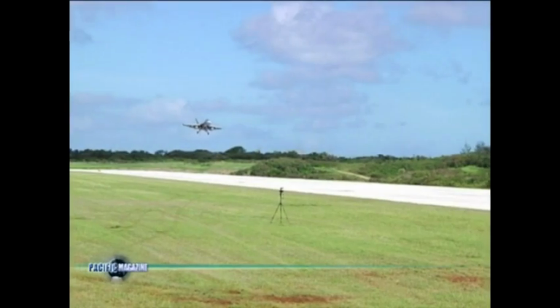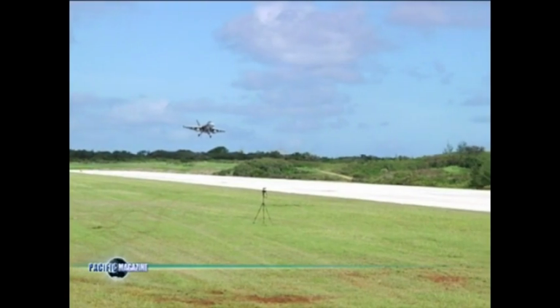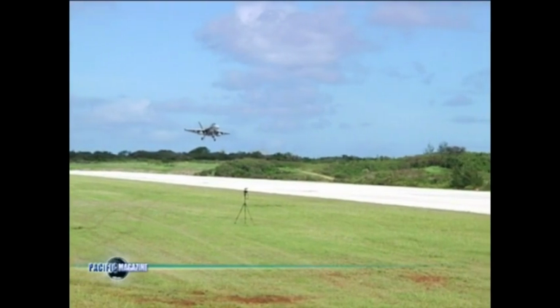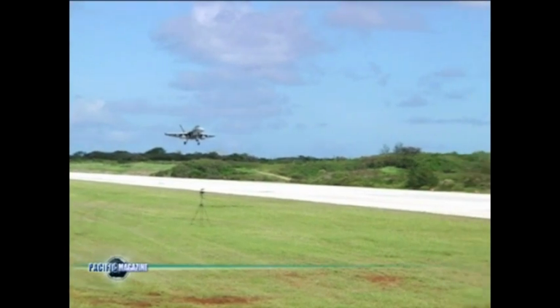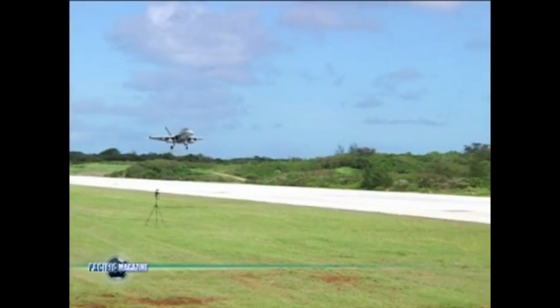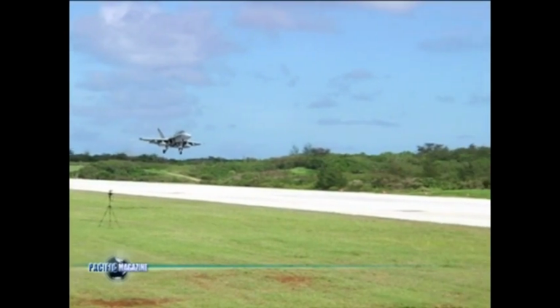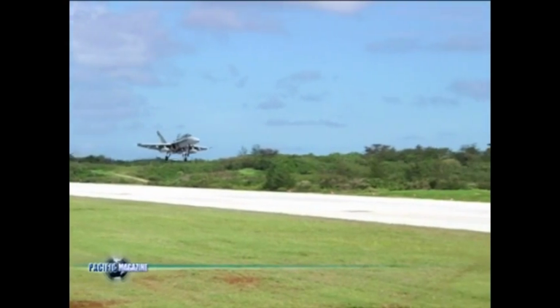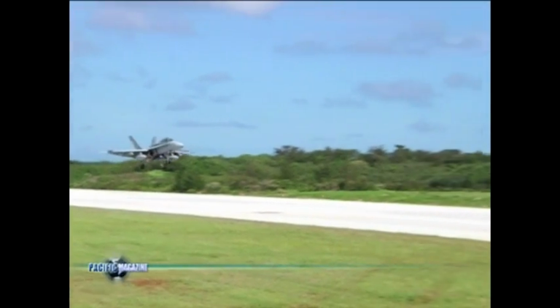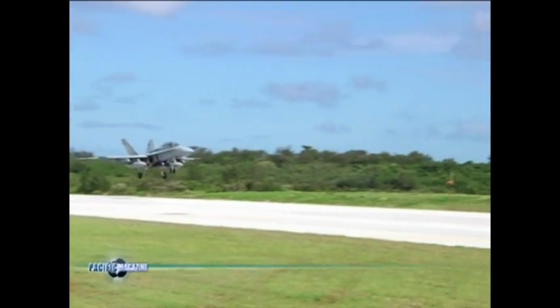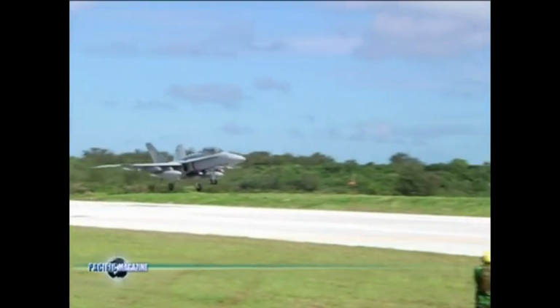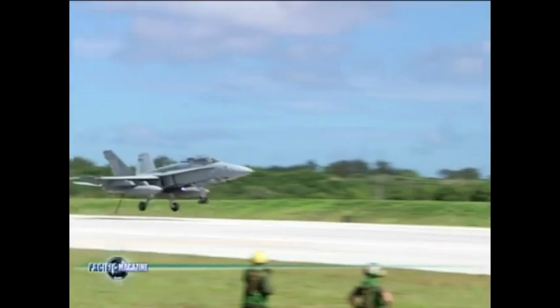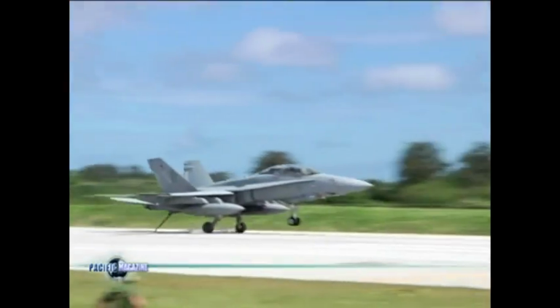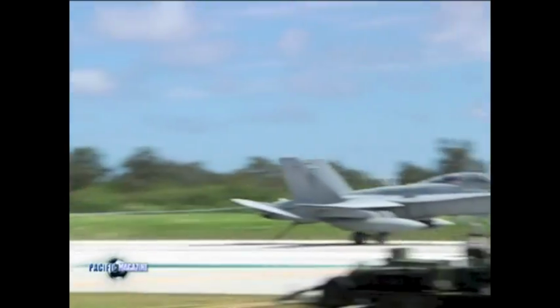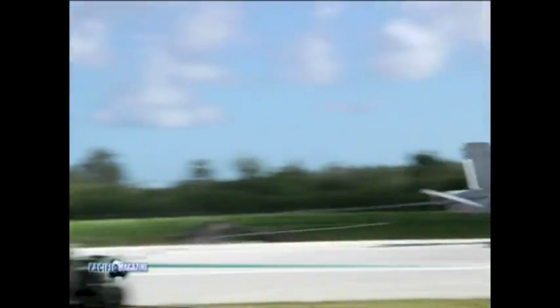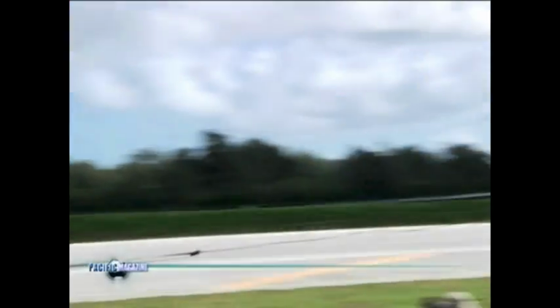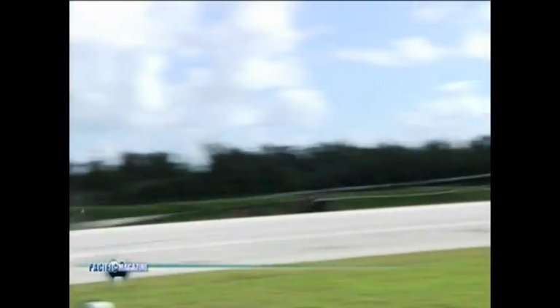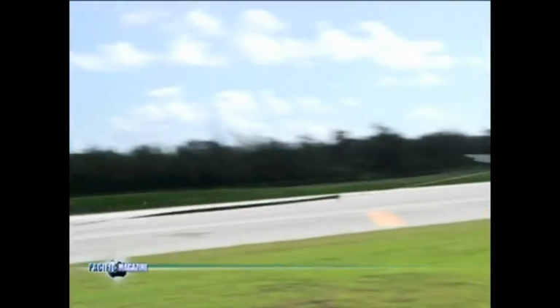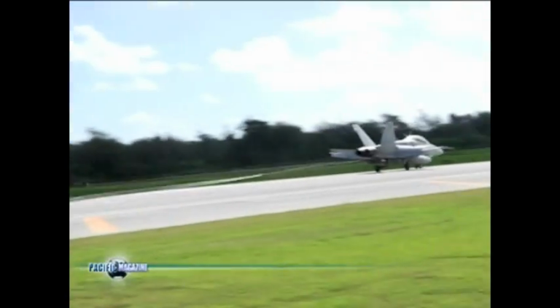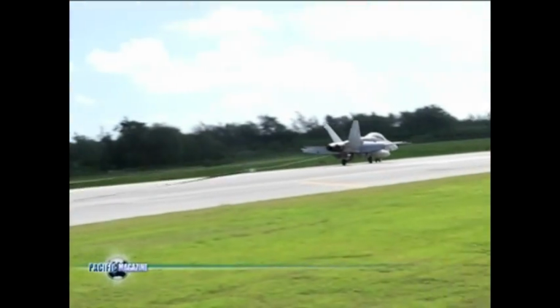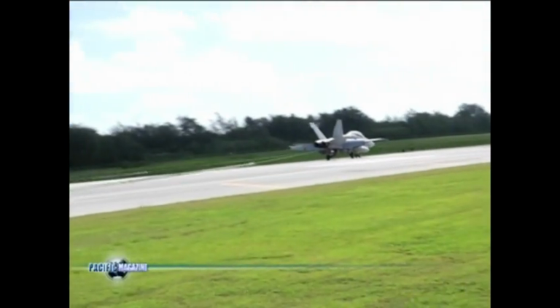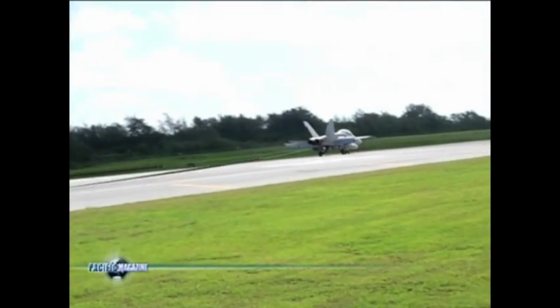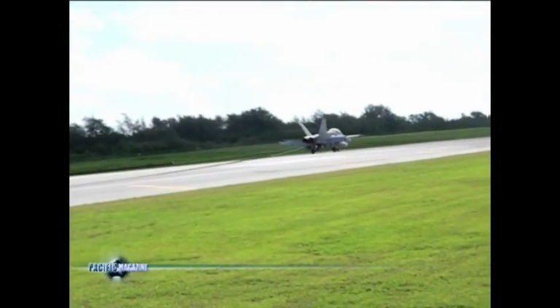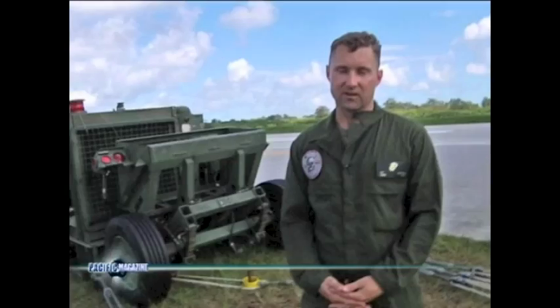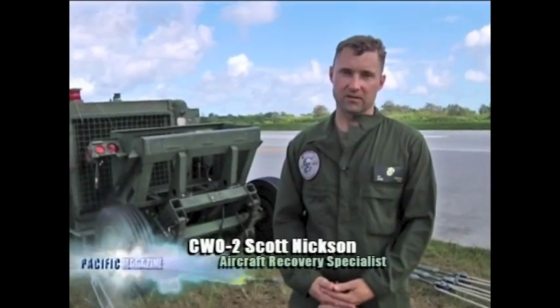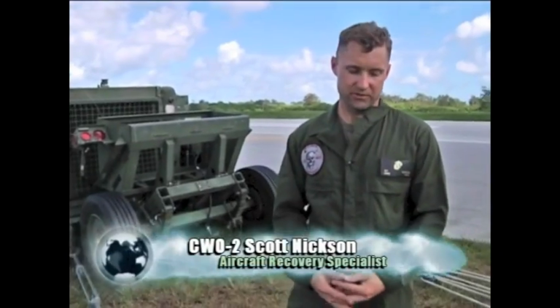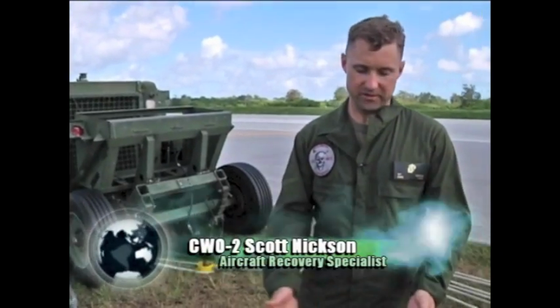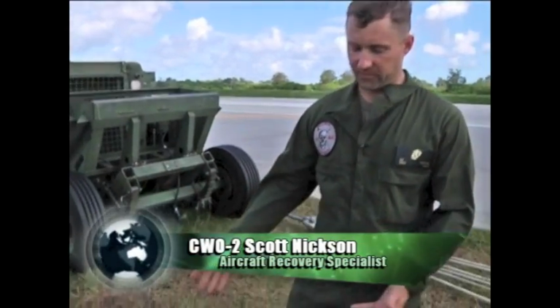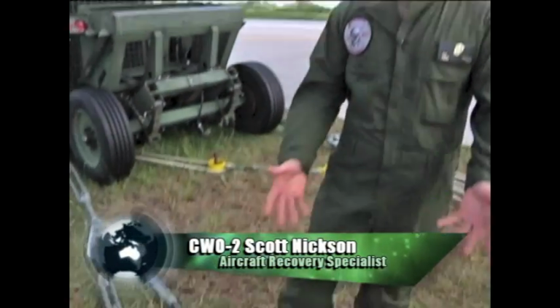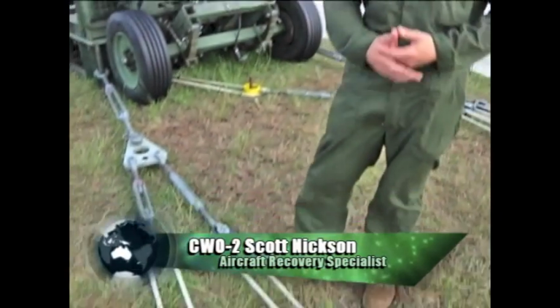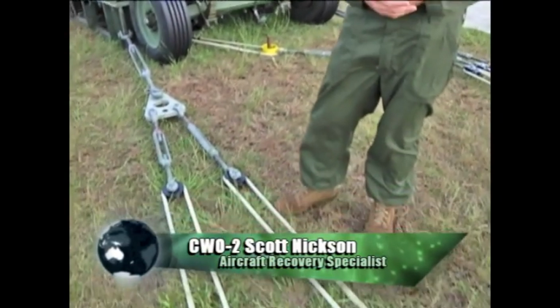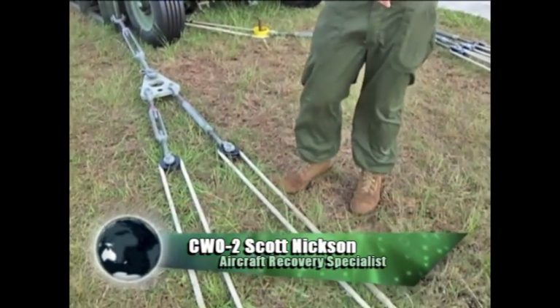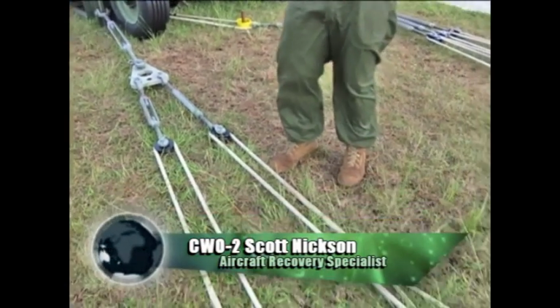Back on Tinian Island, Marines have finished repairing runways and they are now ready to begin catching jets using methods similar to those used on aircraft carriers. Our biggest obstacle, as you can see from the gear that's on the ground here, is the anchoring system.